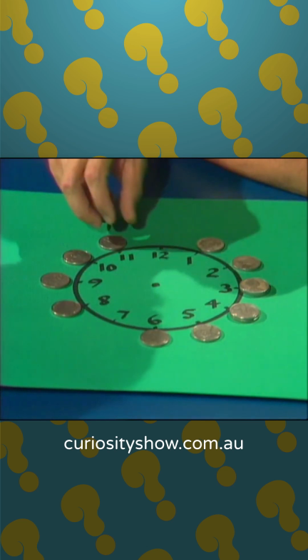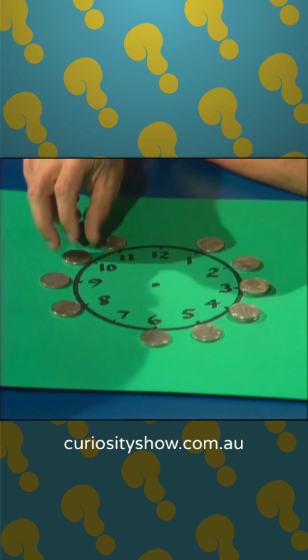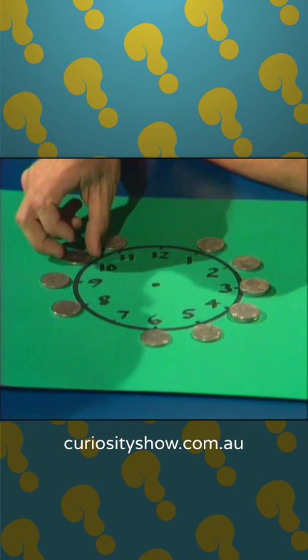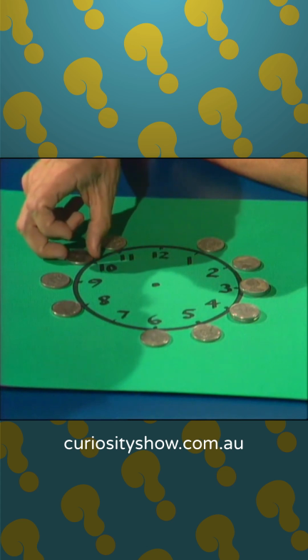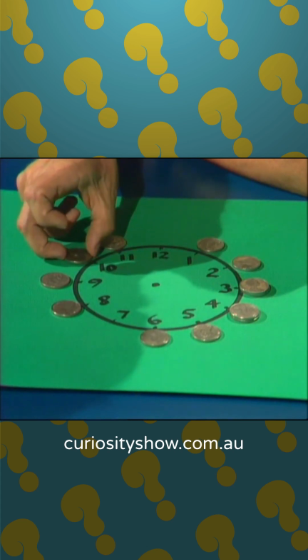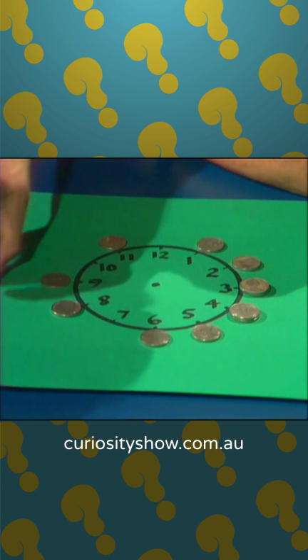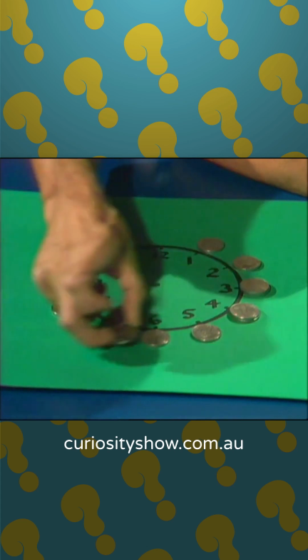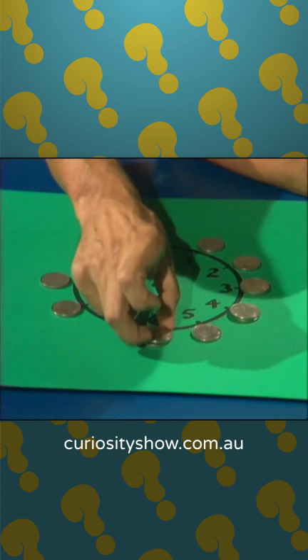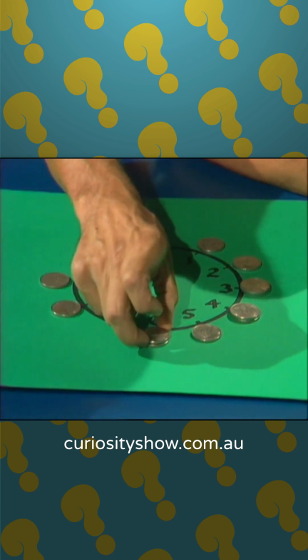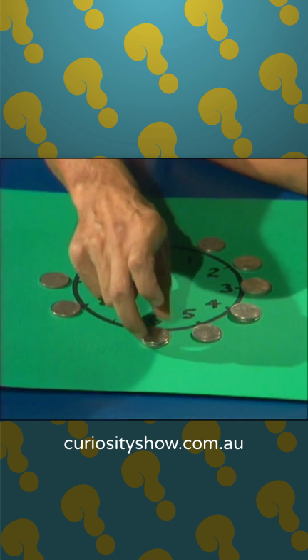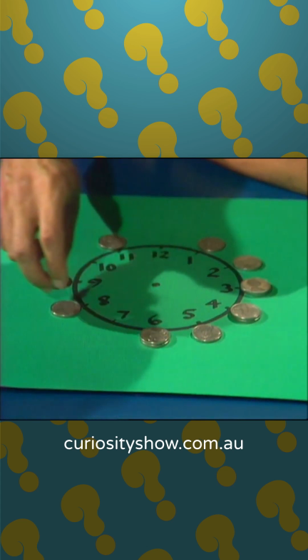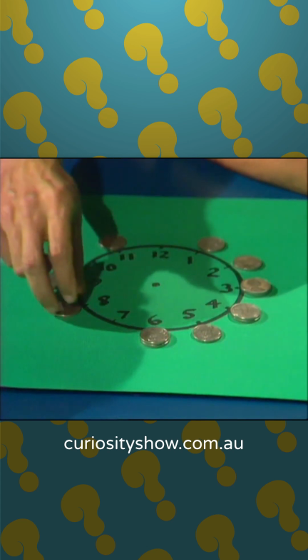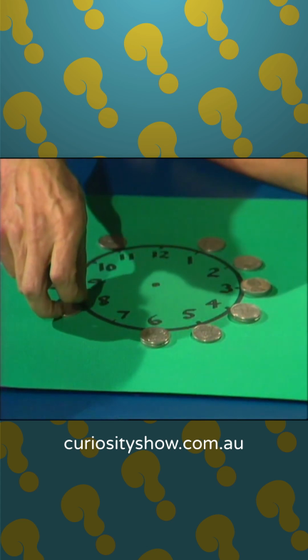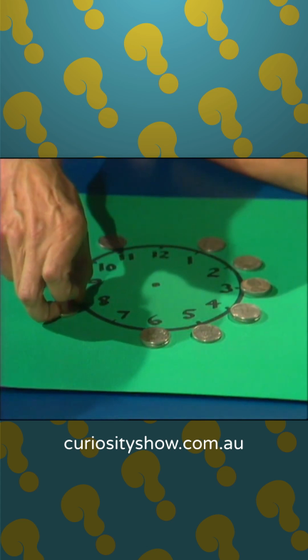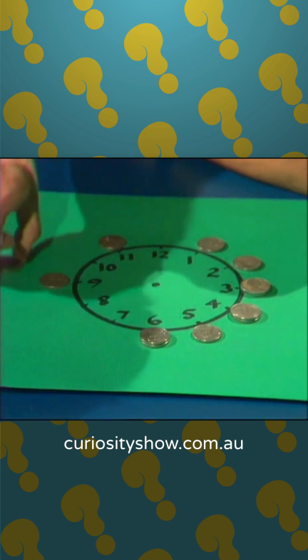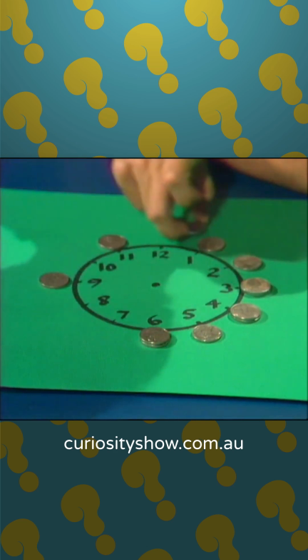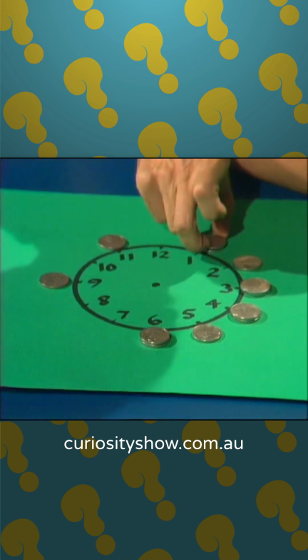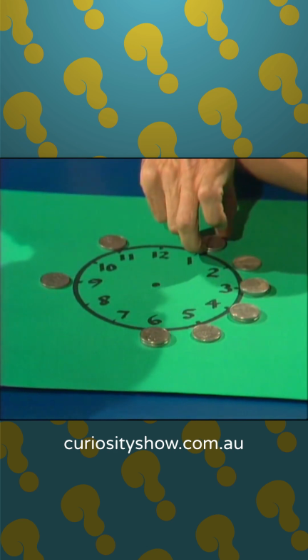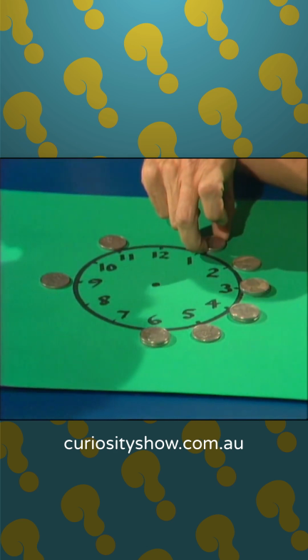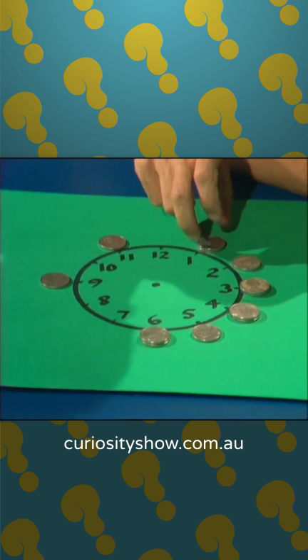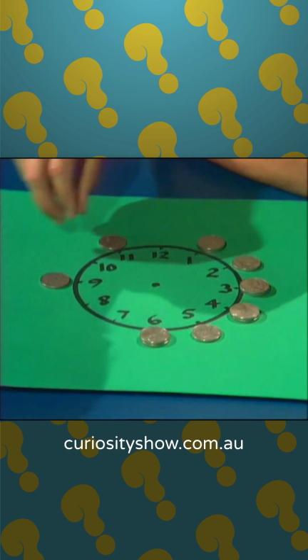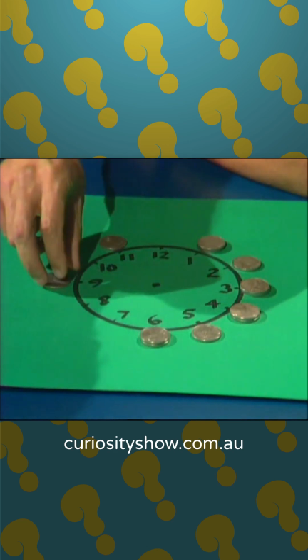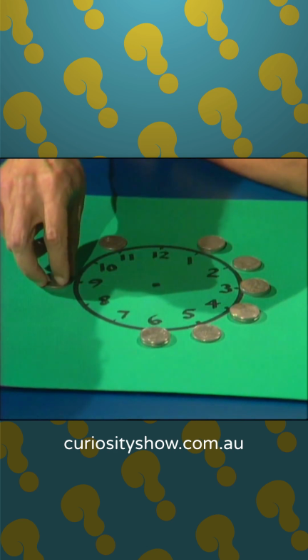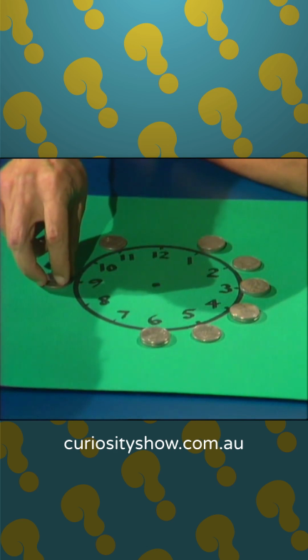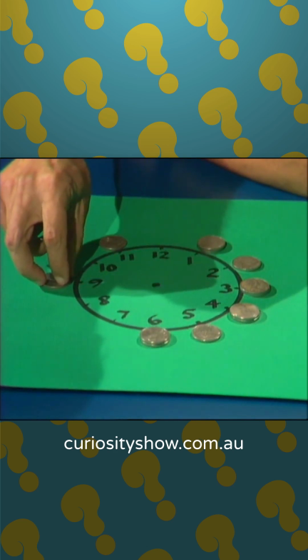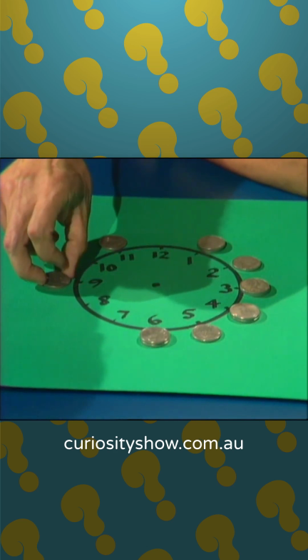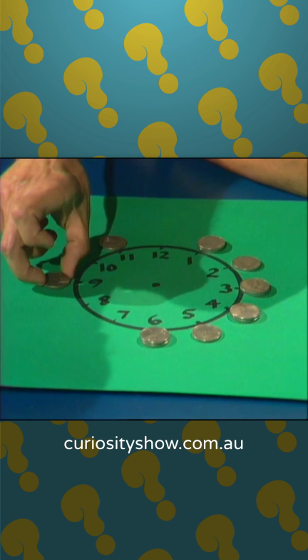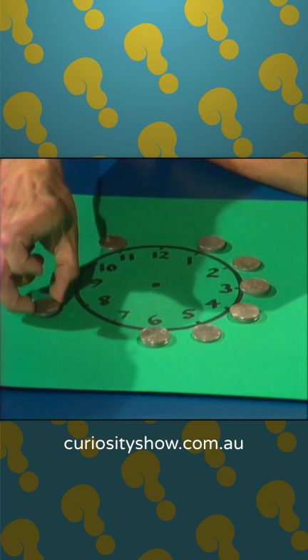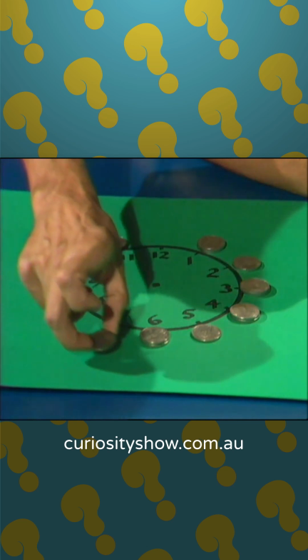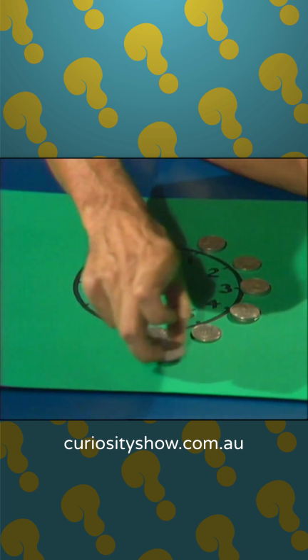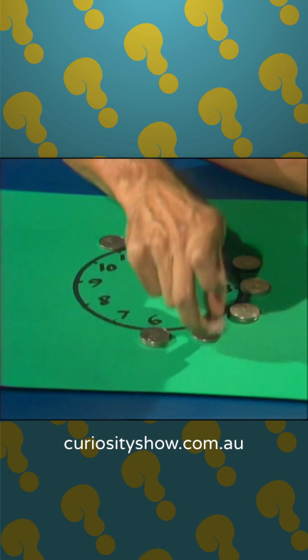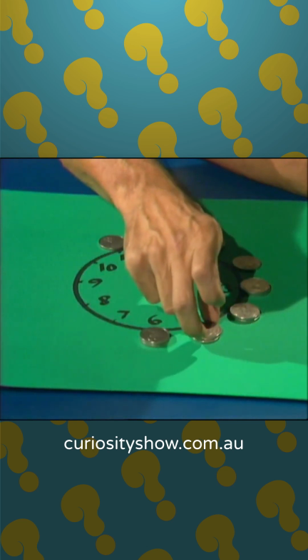Then you start with the 1 at 10 and move it around to 6. You start with 8 and move it all the way around to 1. And then you start with 9, and this time you jump it over the 2 on 6 to 5.